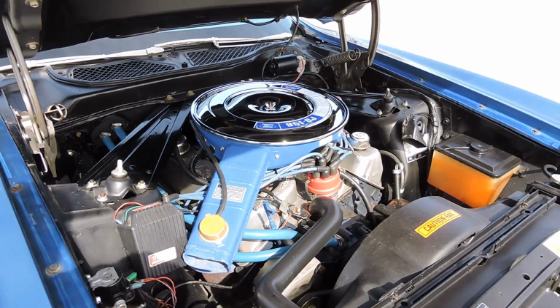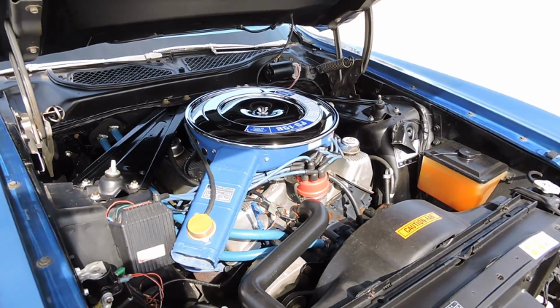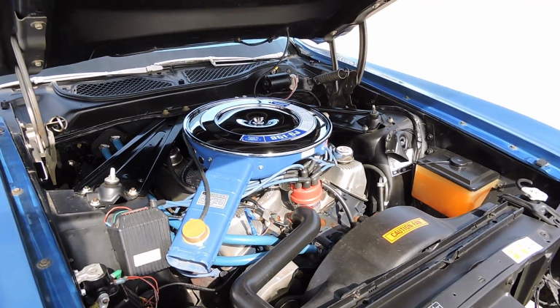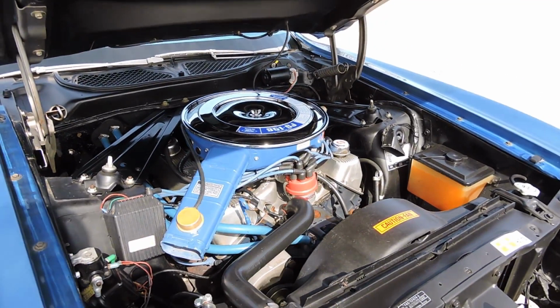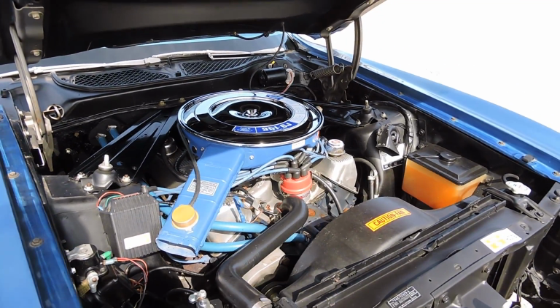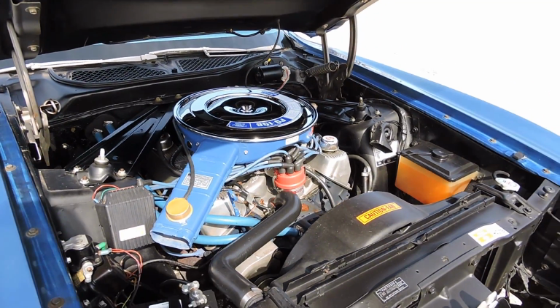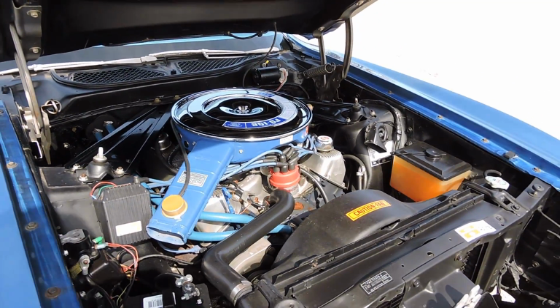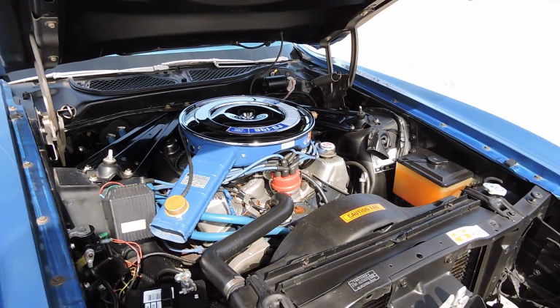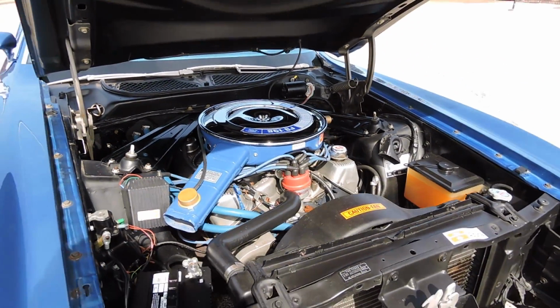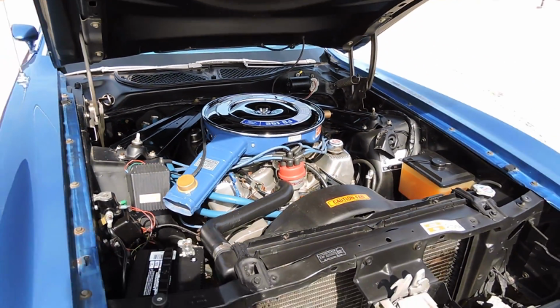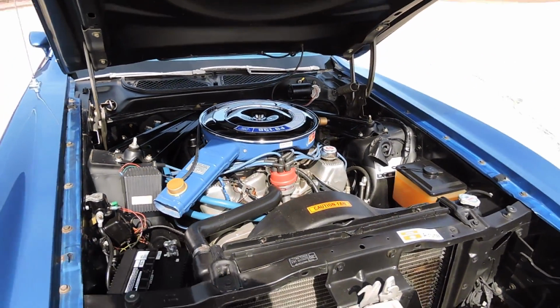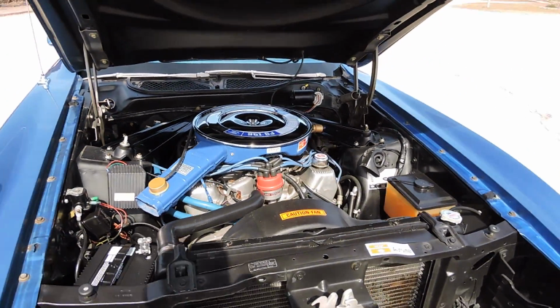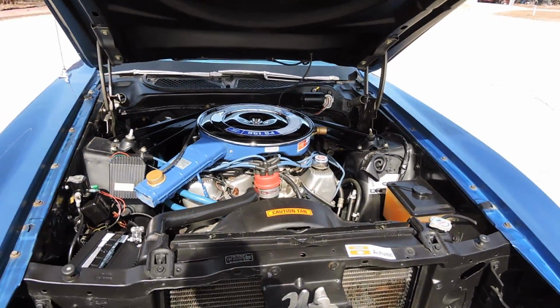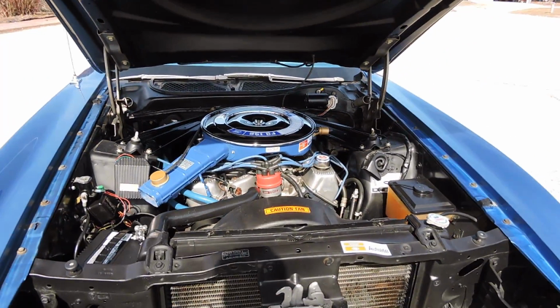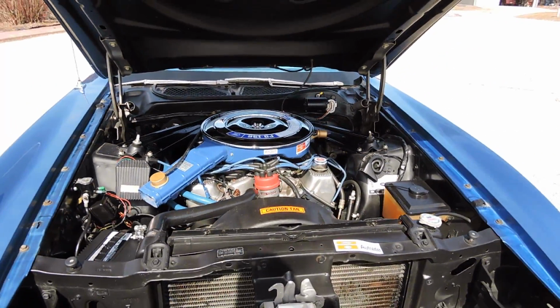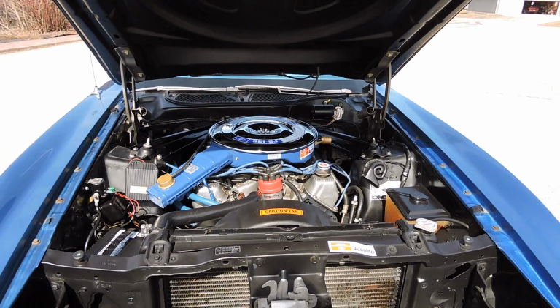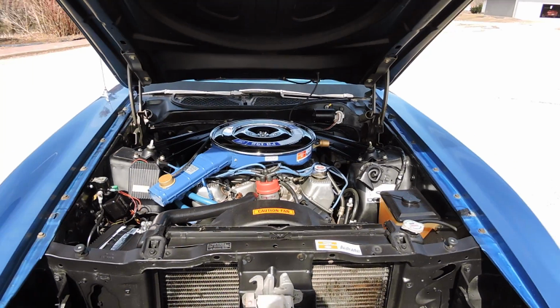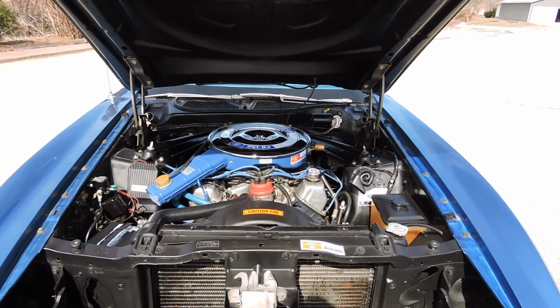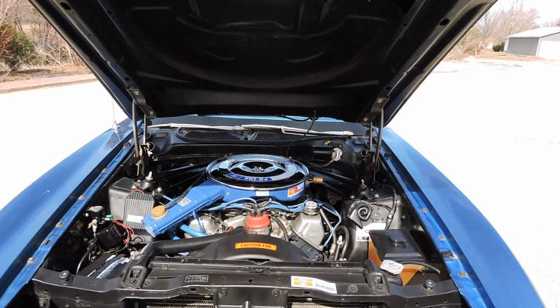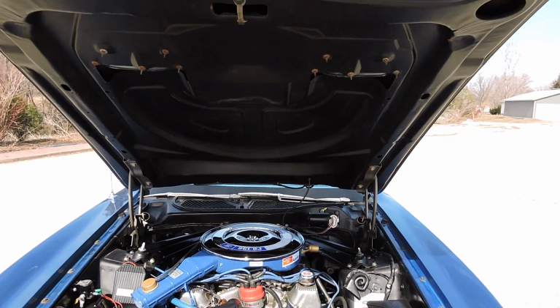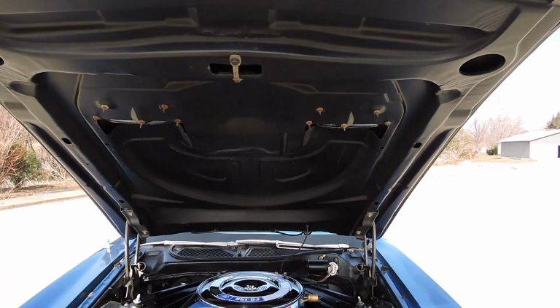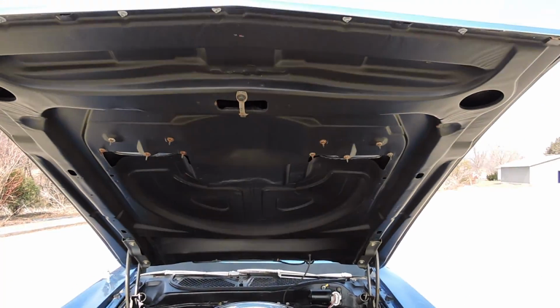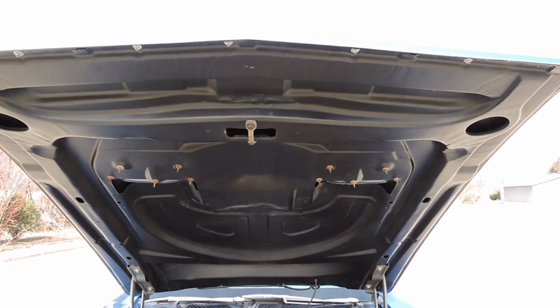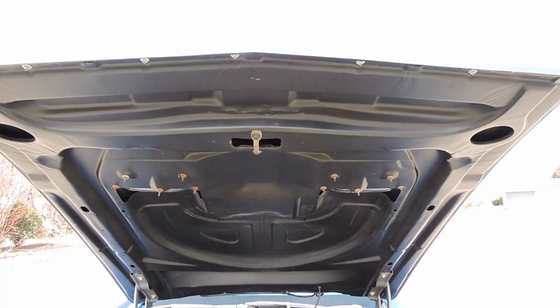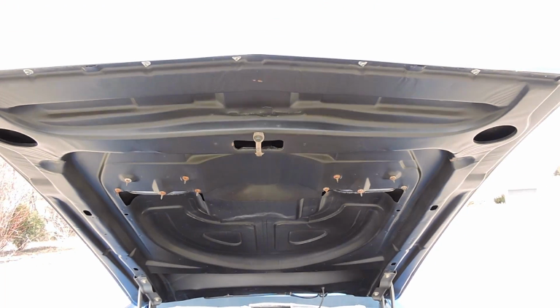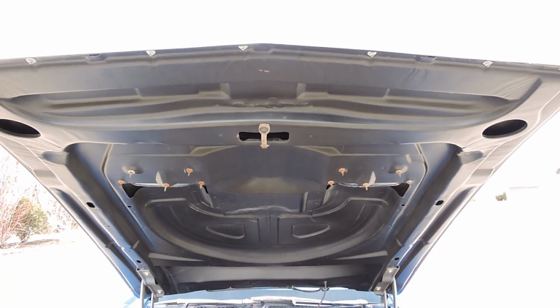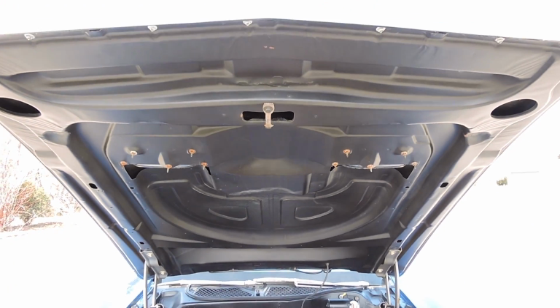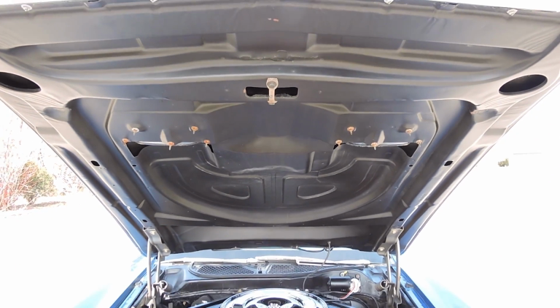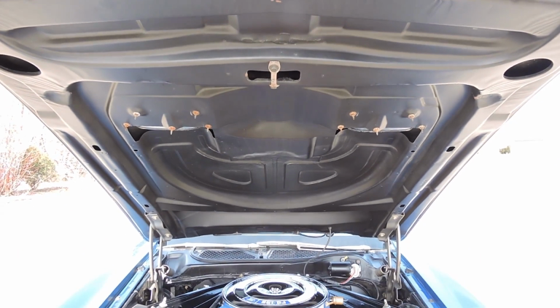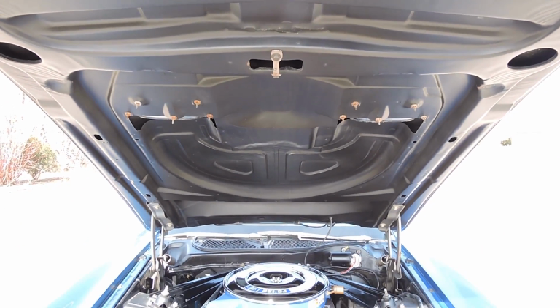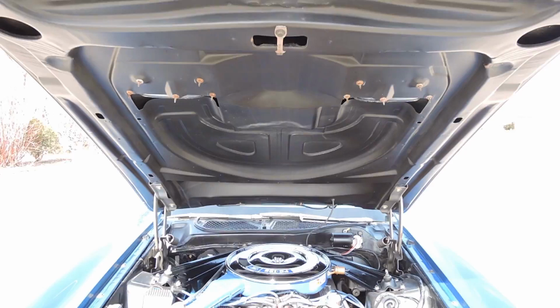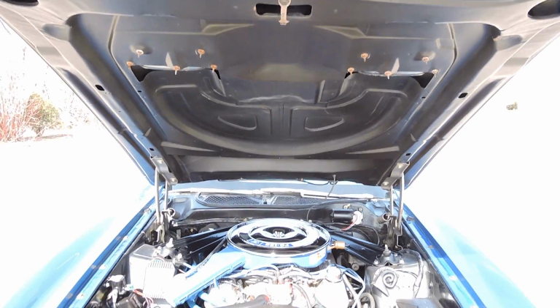This M-Code 351 Cleveland is backed up by a 4-speed transmission, and that's exactly how this car came from the factory. The bottom of the hood, the black paint, looks good.